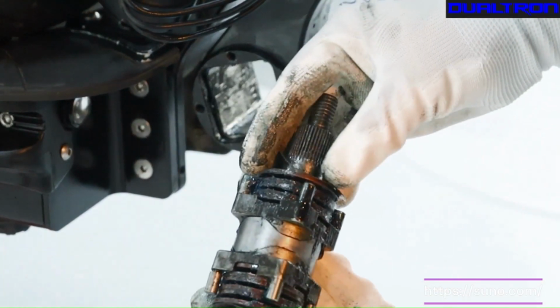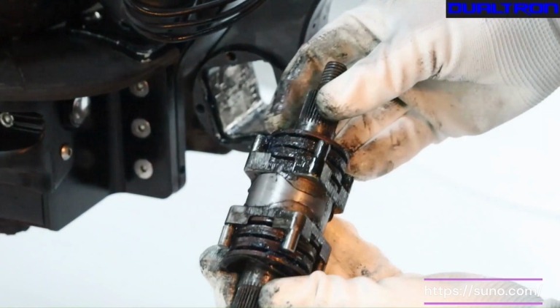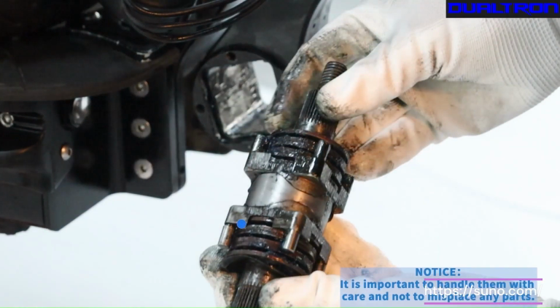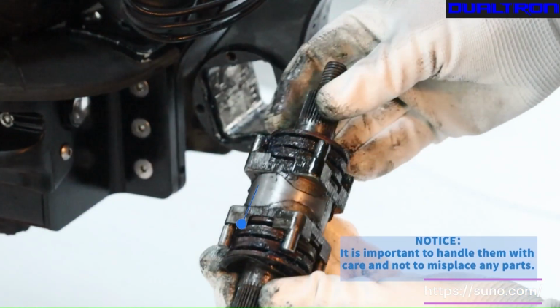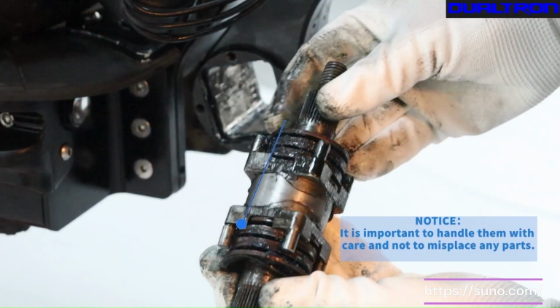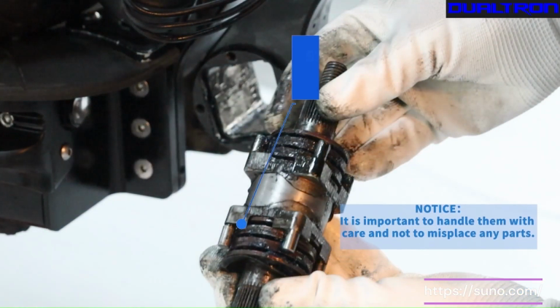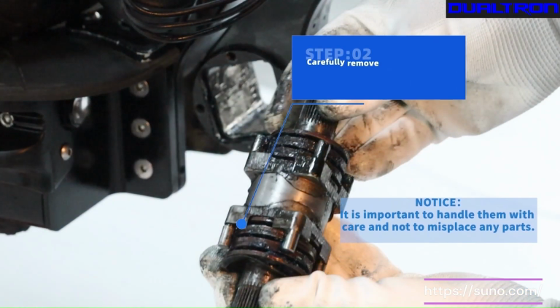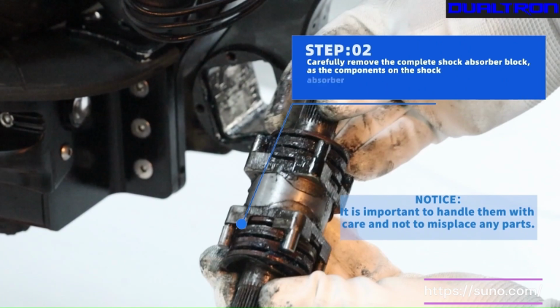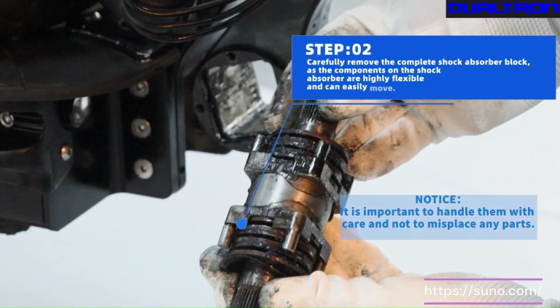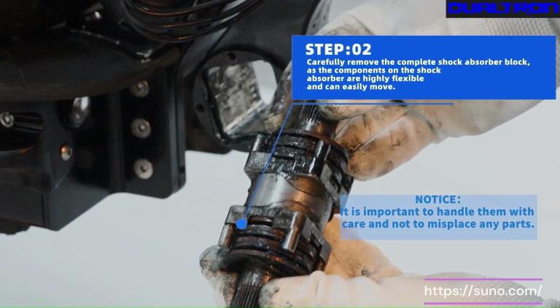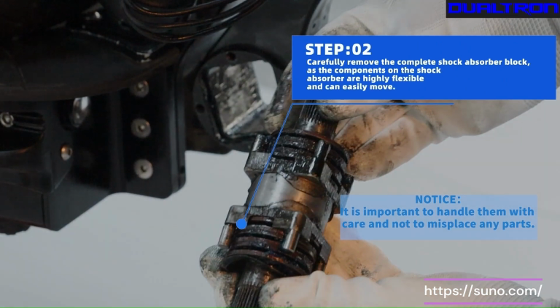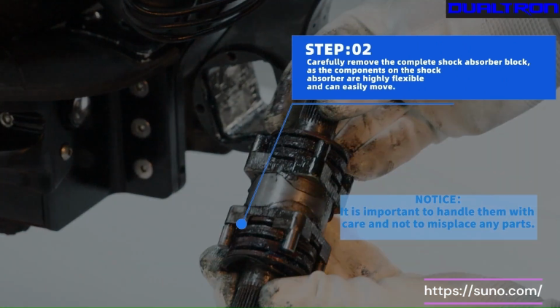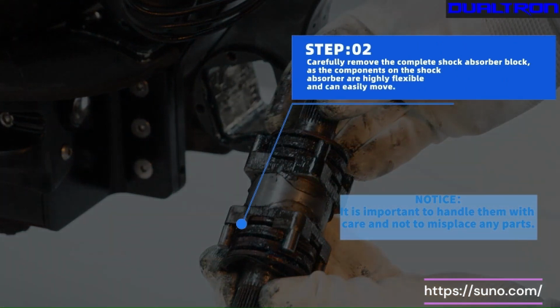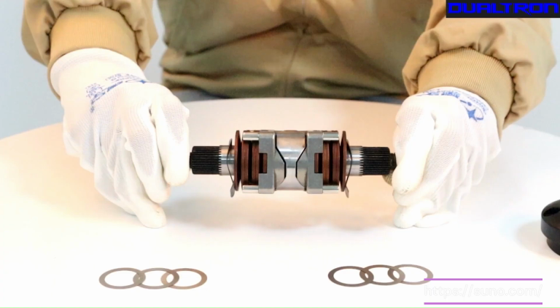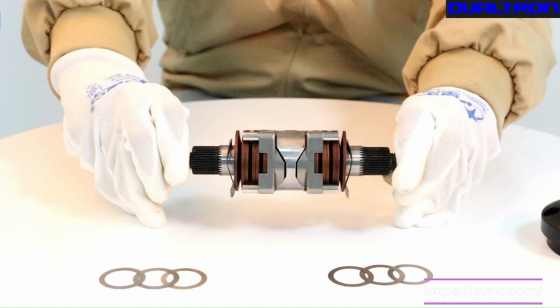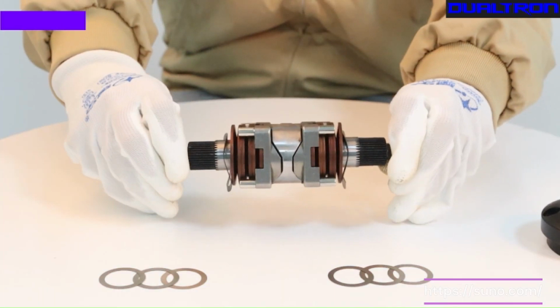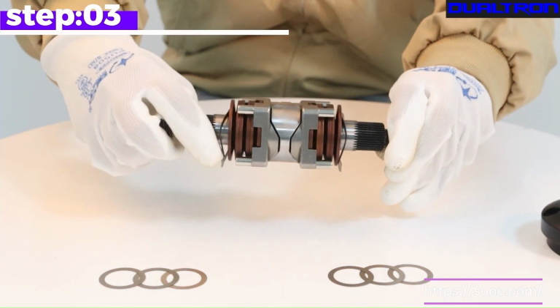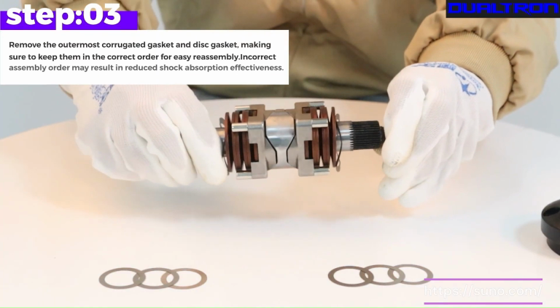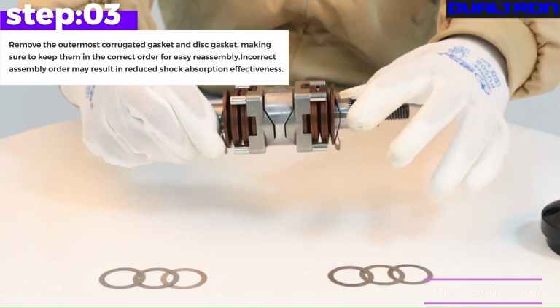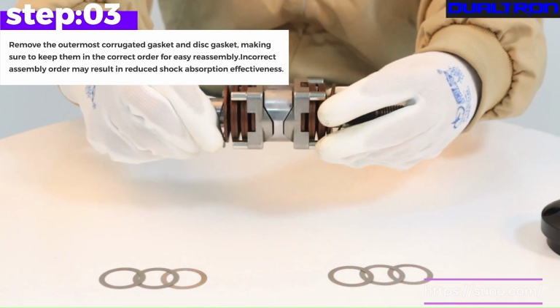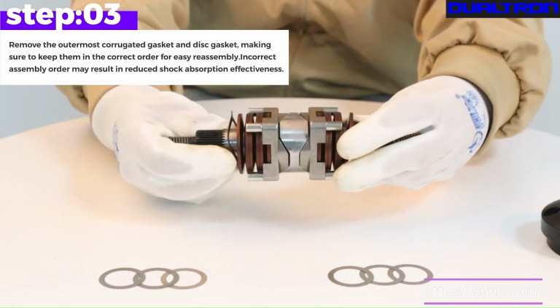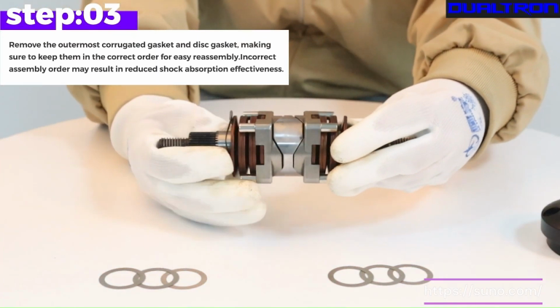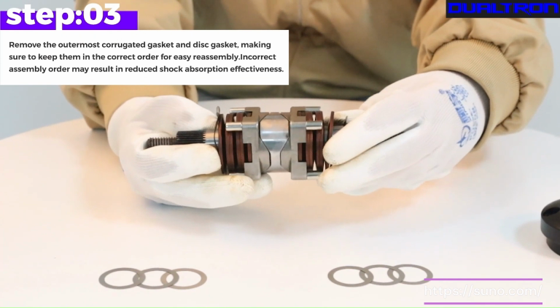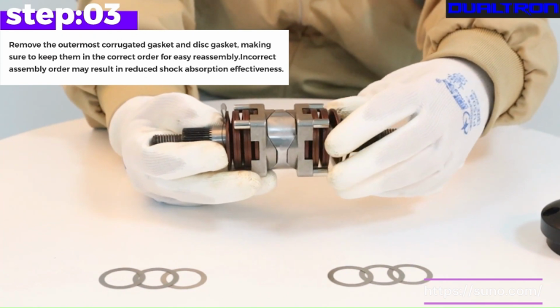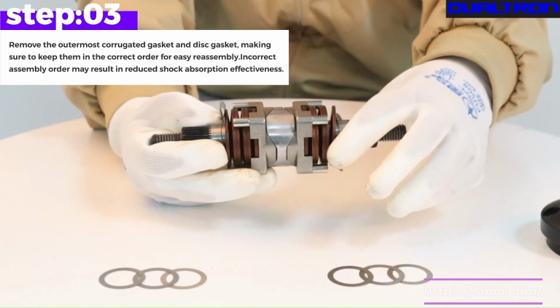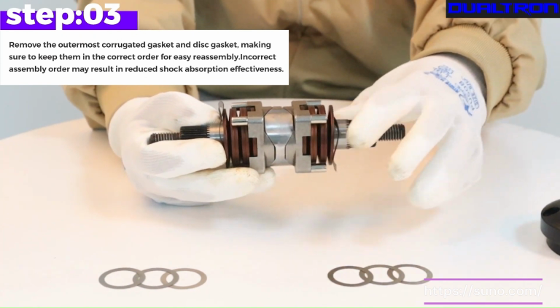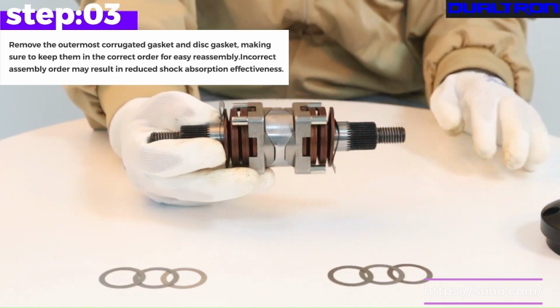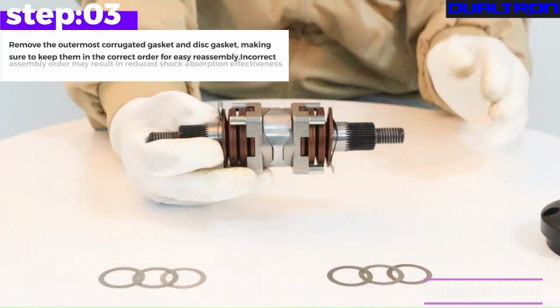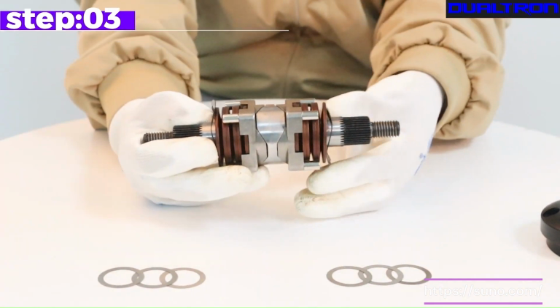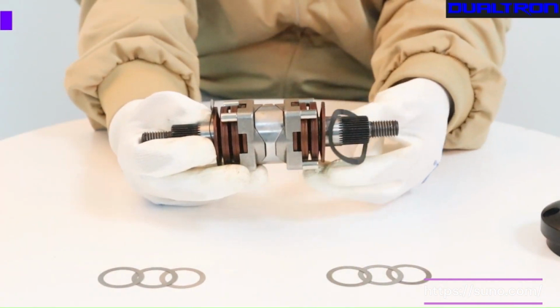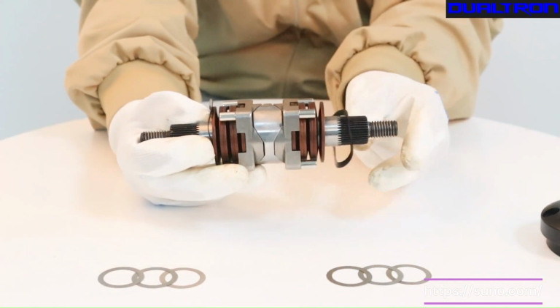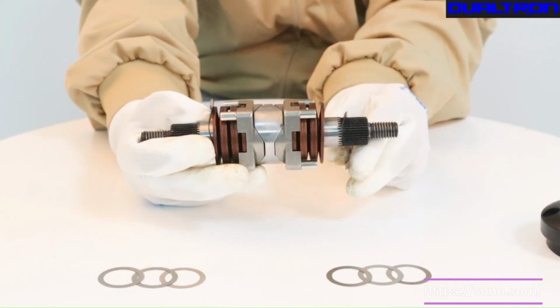Step 2. Carefully remove the complete shock absorber blockers. The components on the shock absorber are highly flexible and can easily move. Notice, it is important to handle them with care and not to misplace any parts.